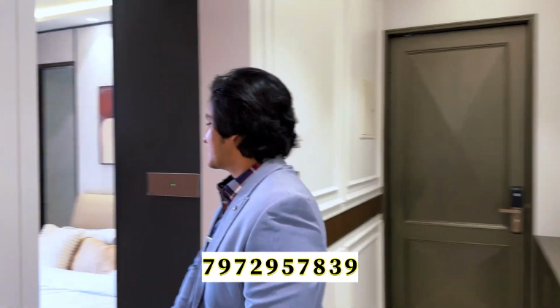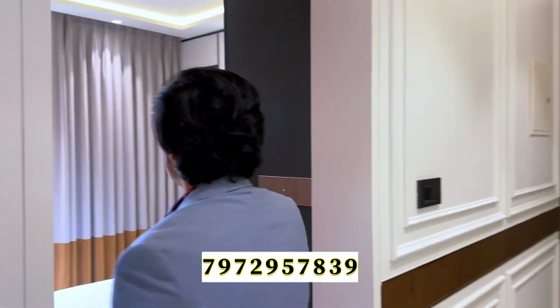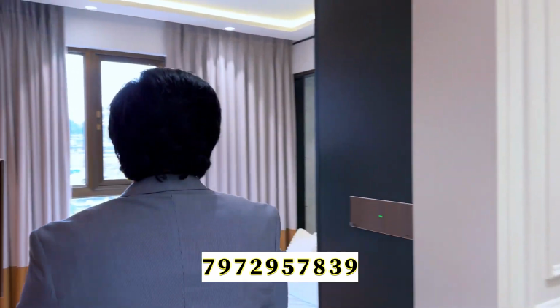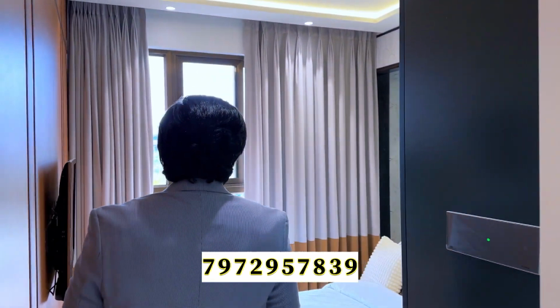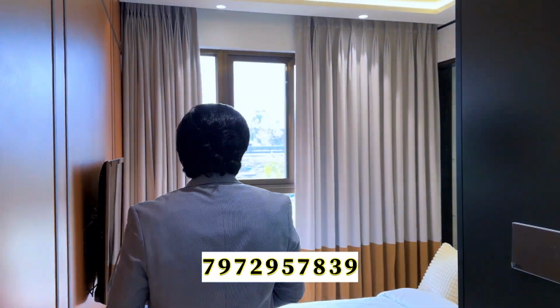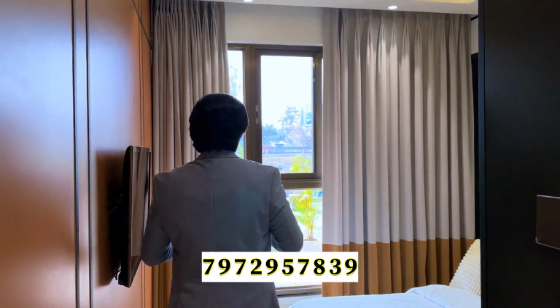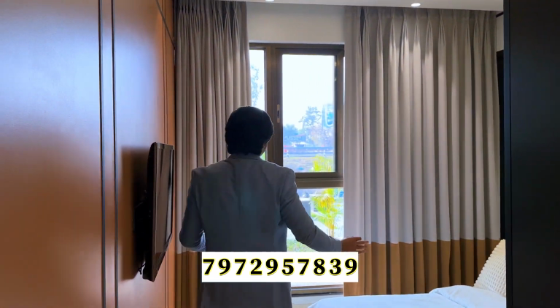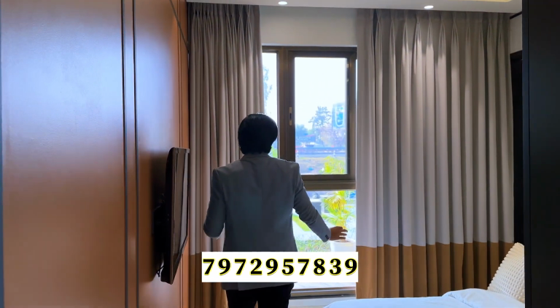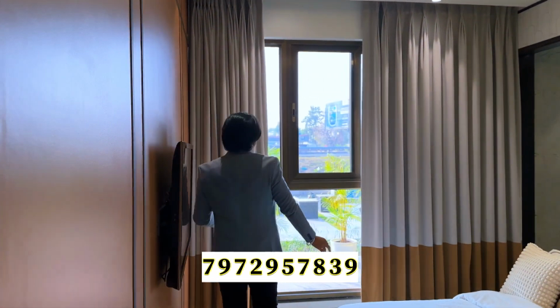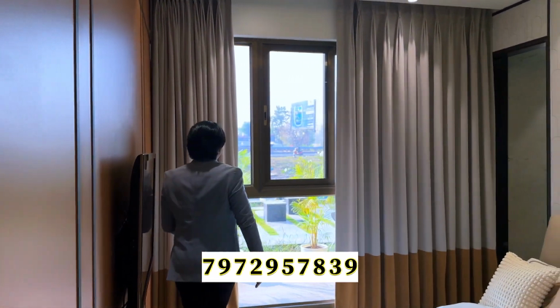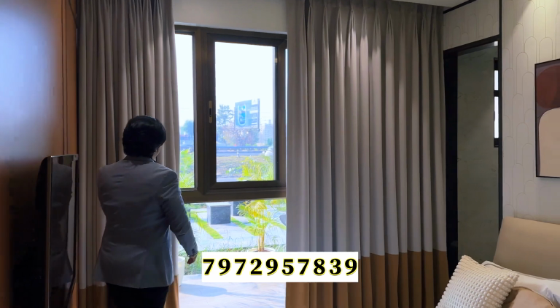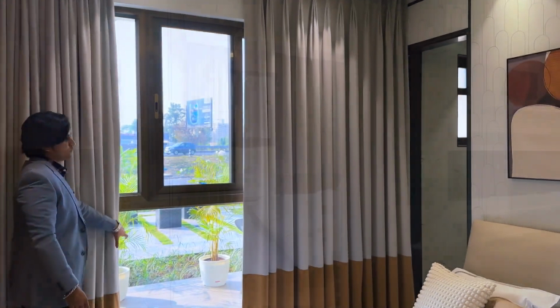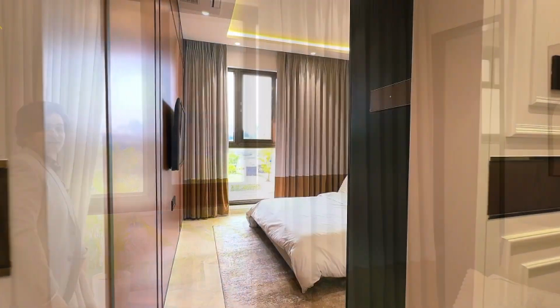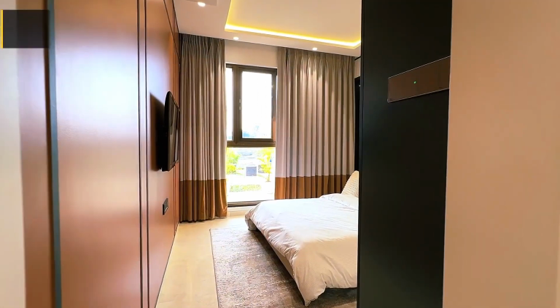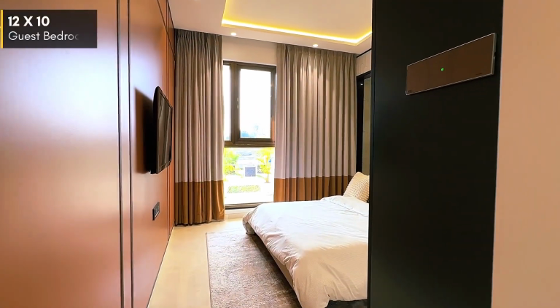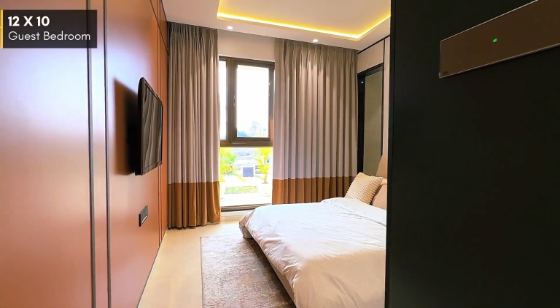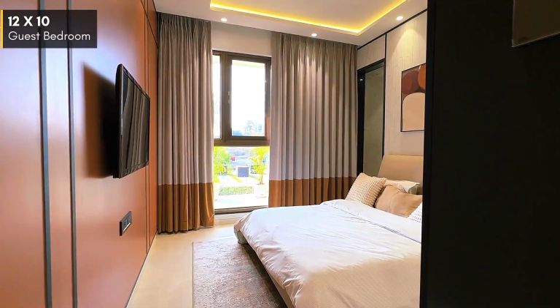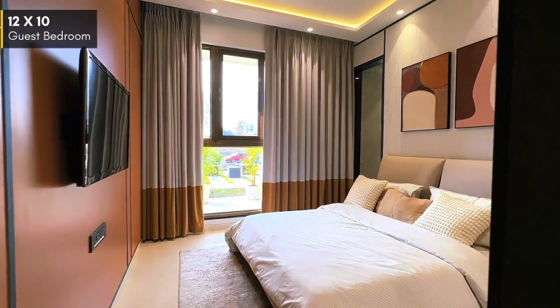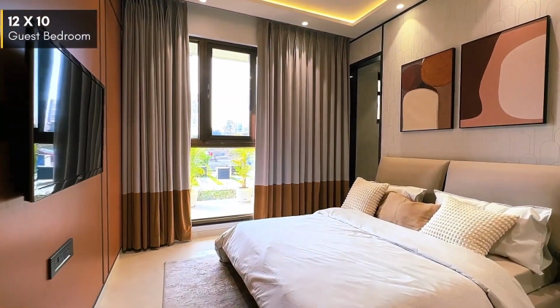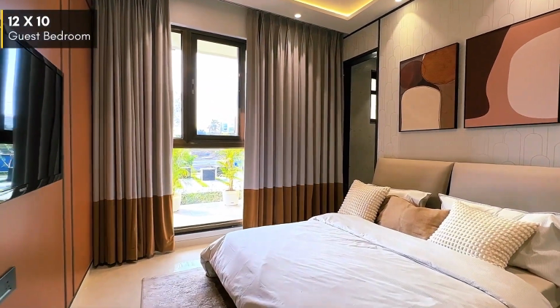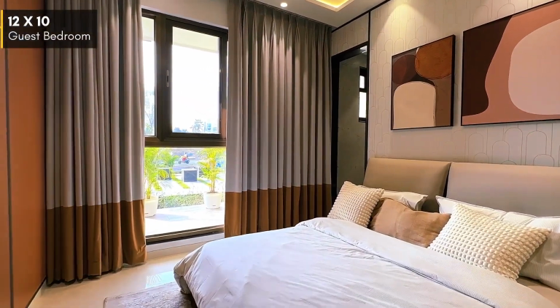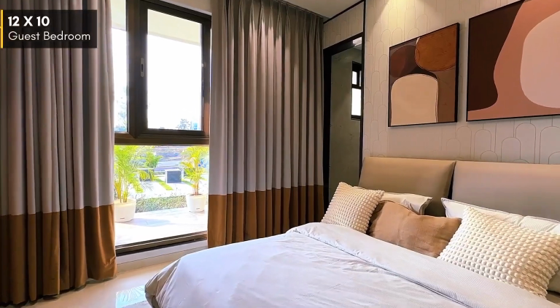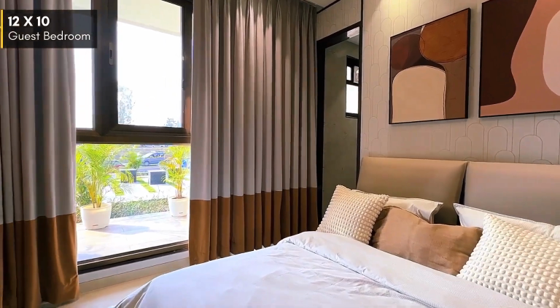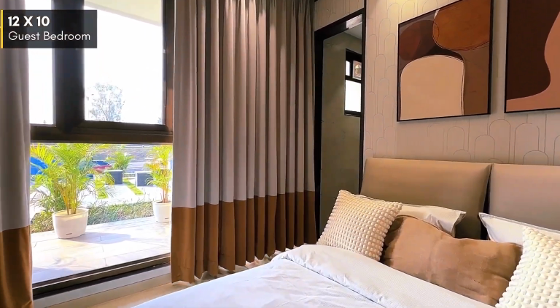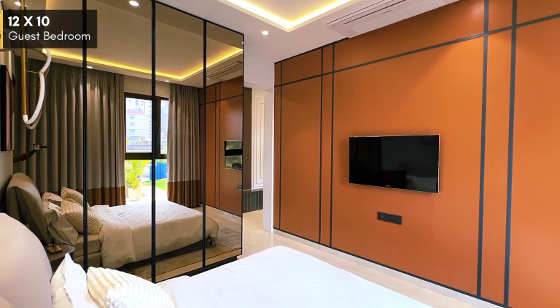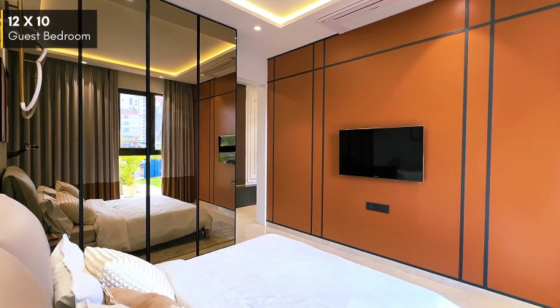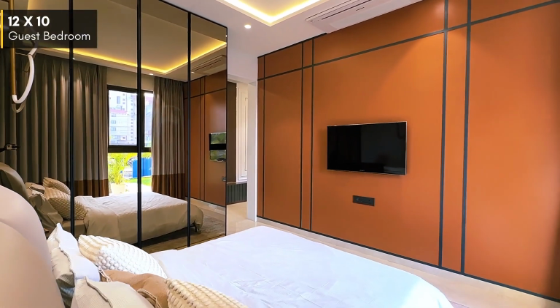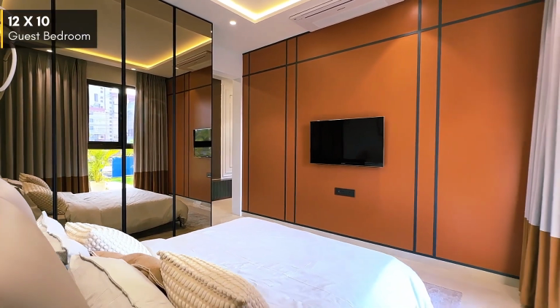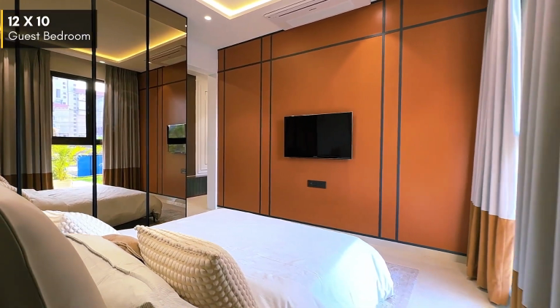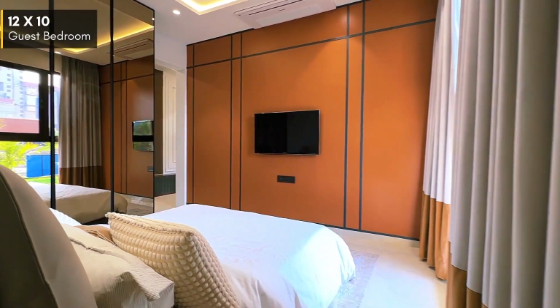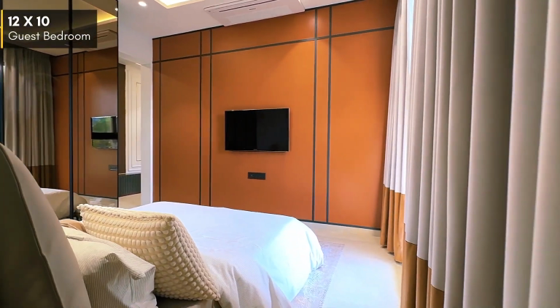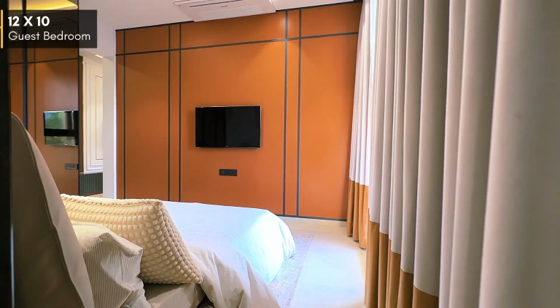This is a guest bedroom of a very decent size, and you get an entire wall of glass for enough light in your room for all of your guests. This bedroom comes attached with a washroom that has separate dry and wet areas.